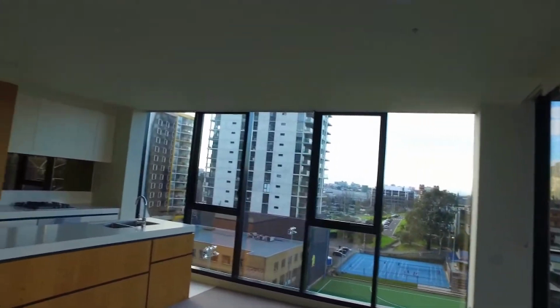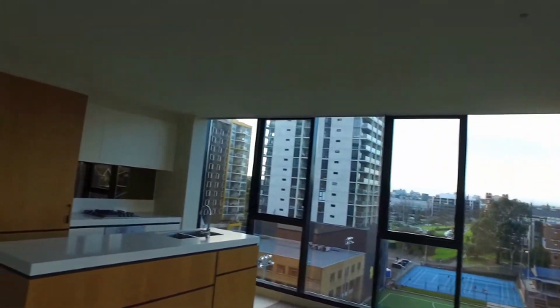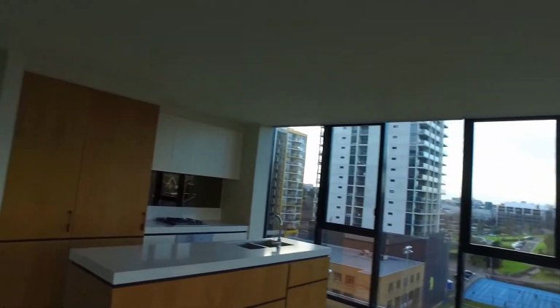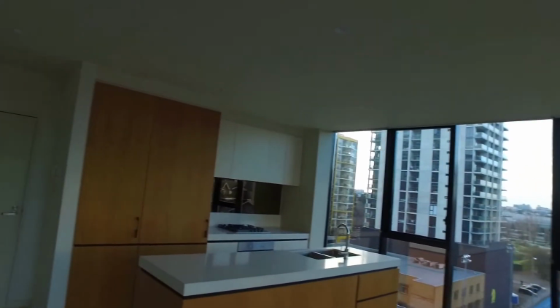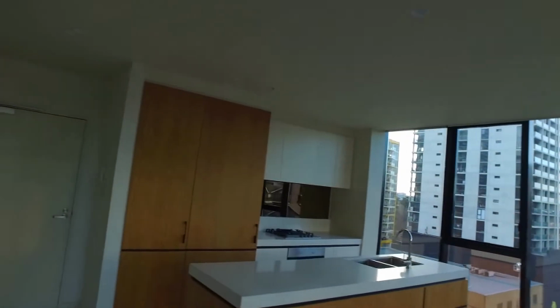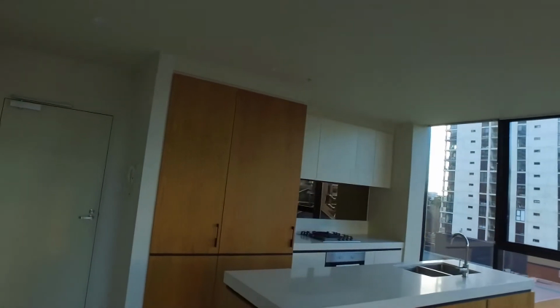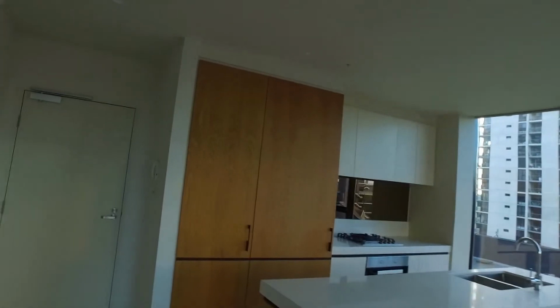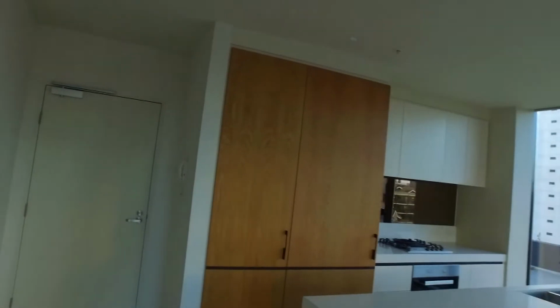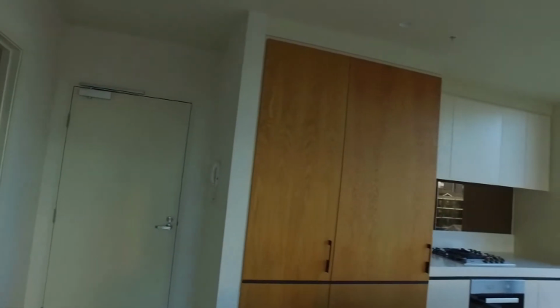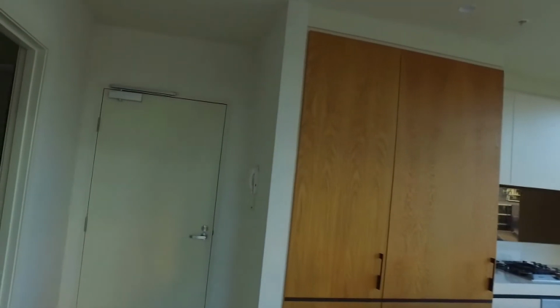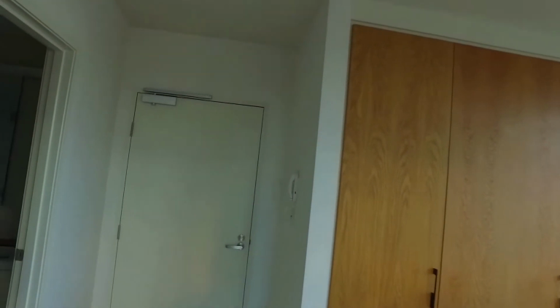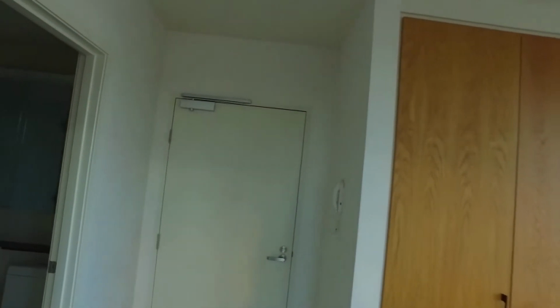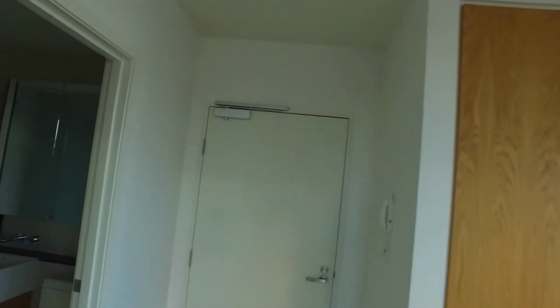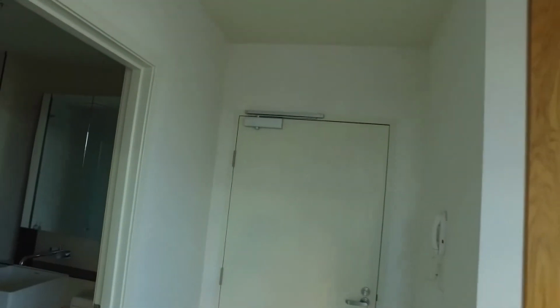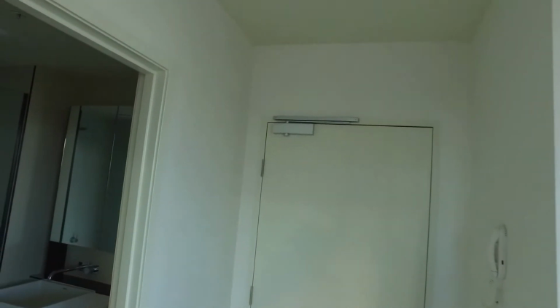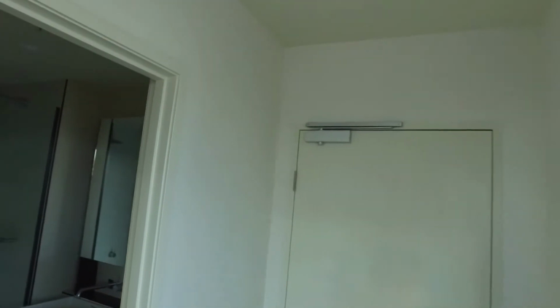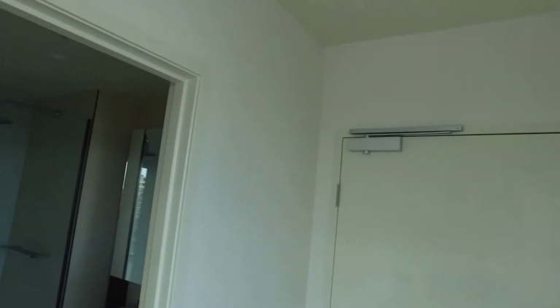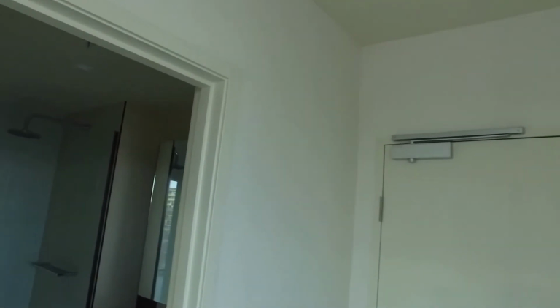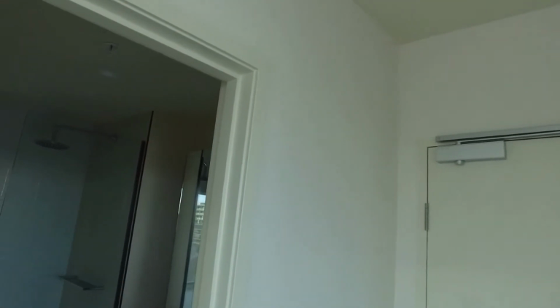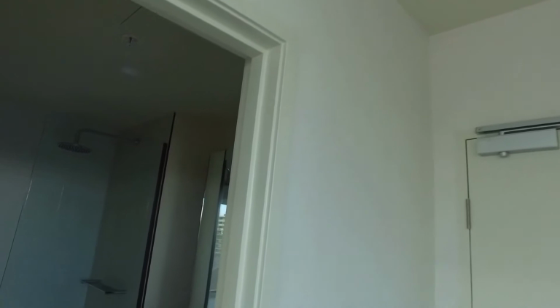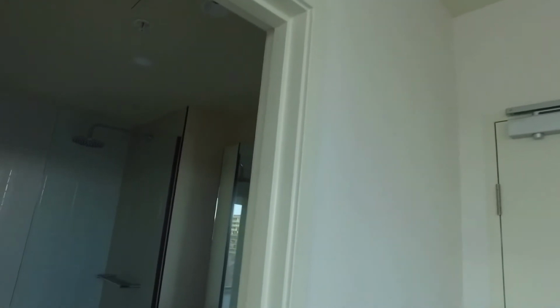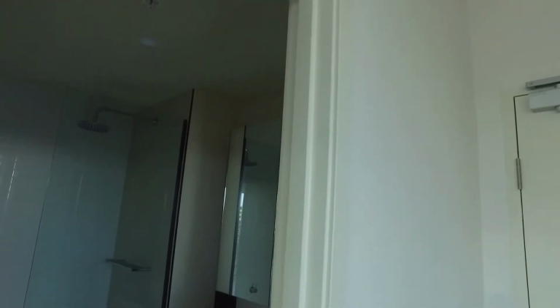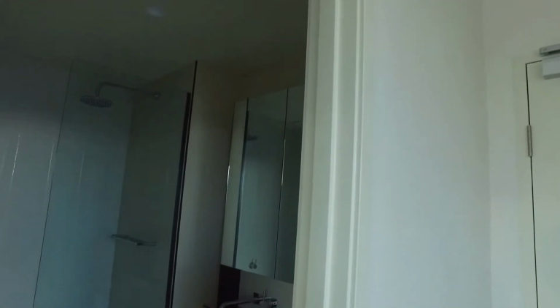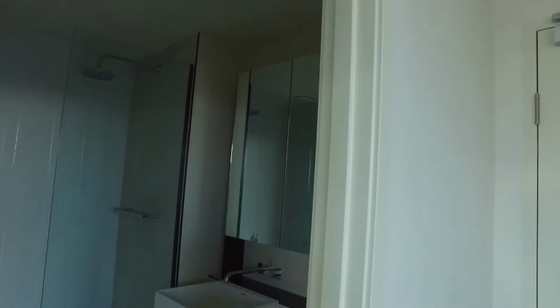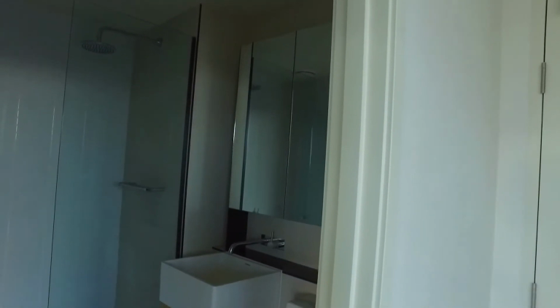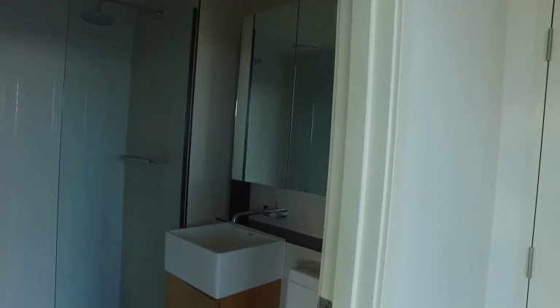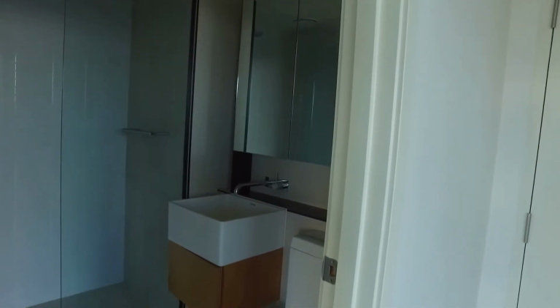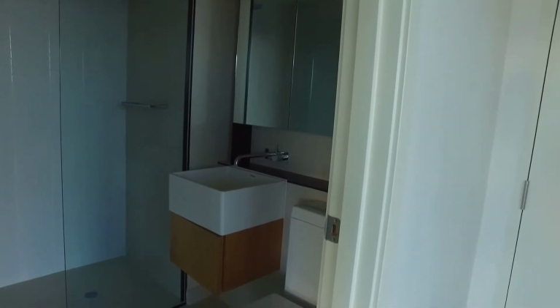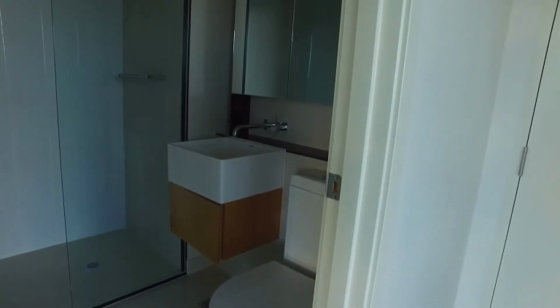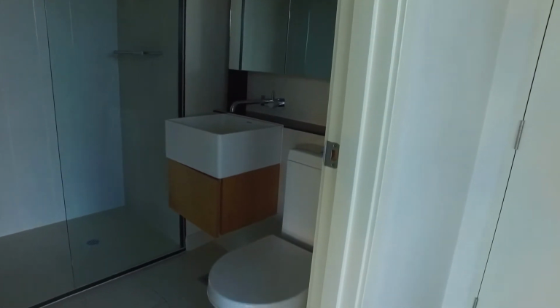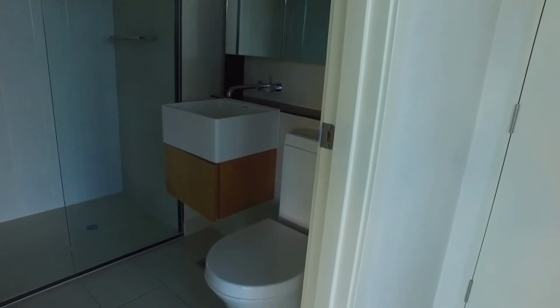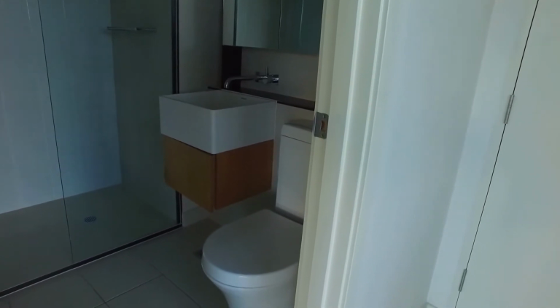And finally, this is the second bathroom of the property — beautiful vanity and a mirror cabinet.